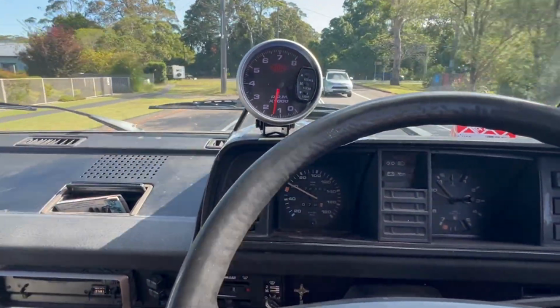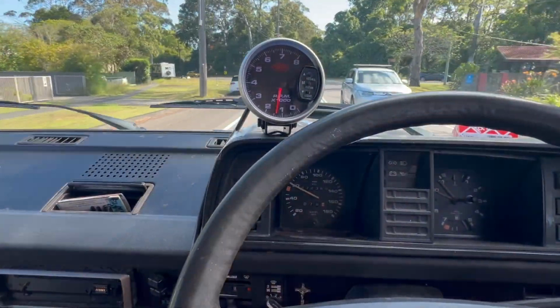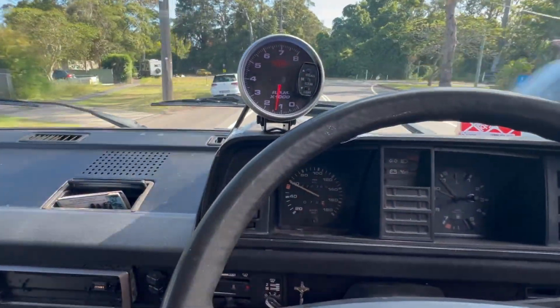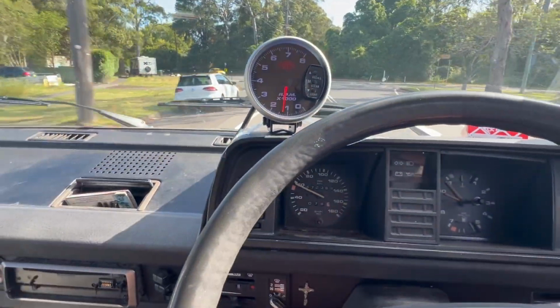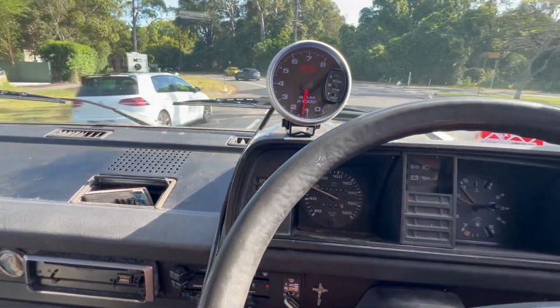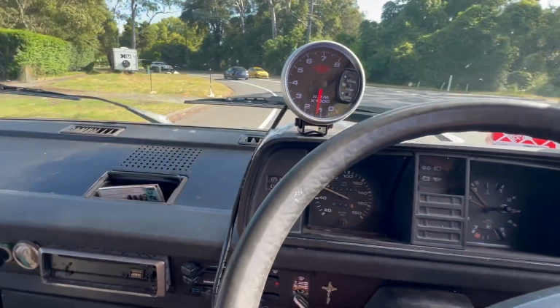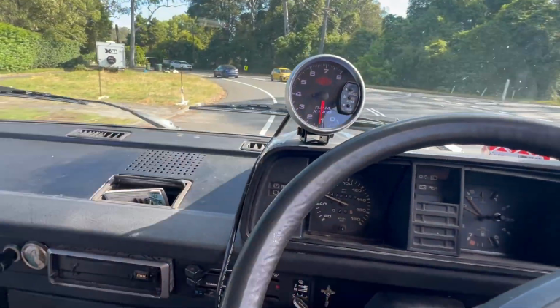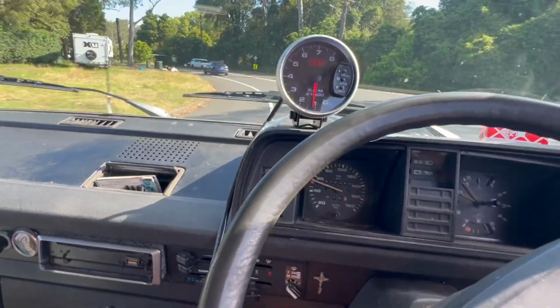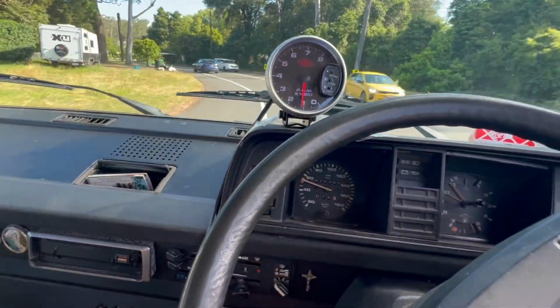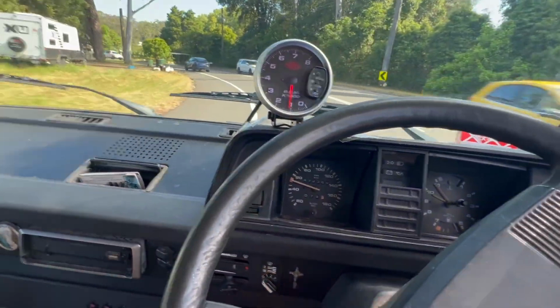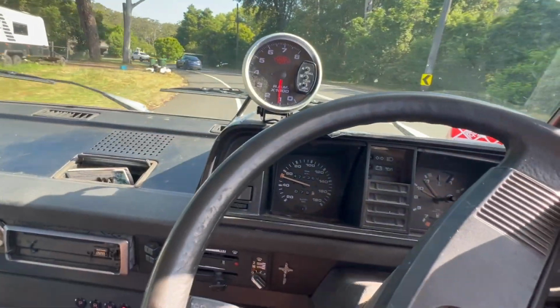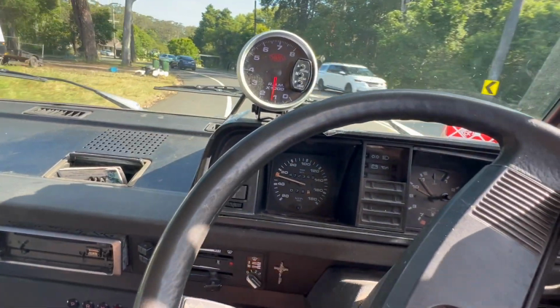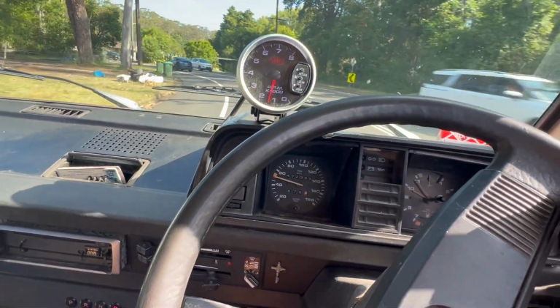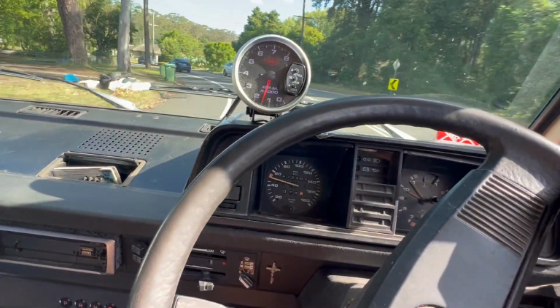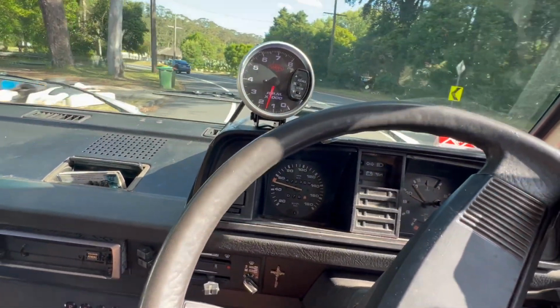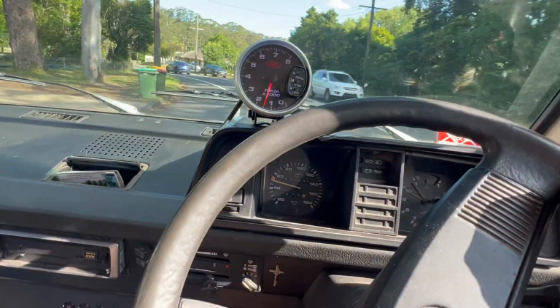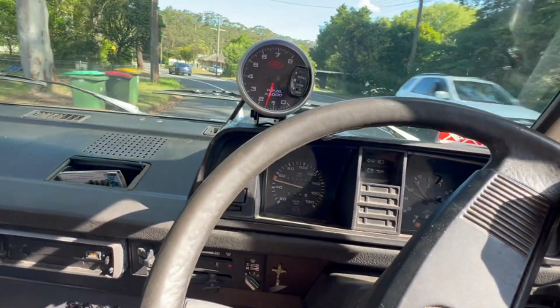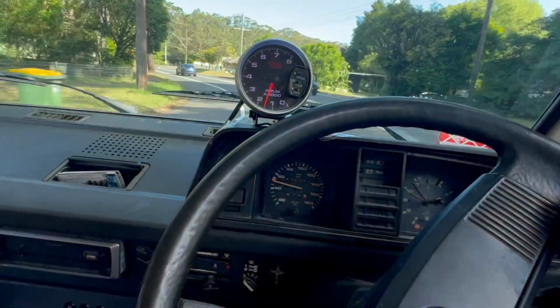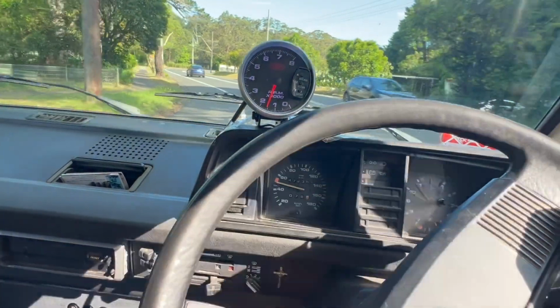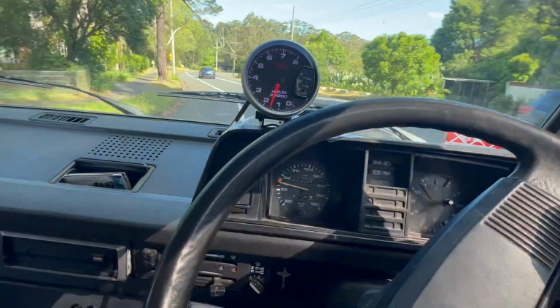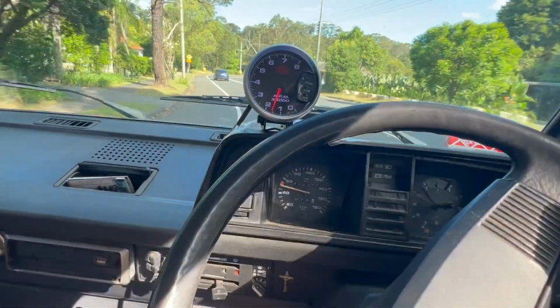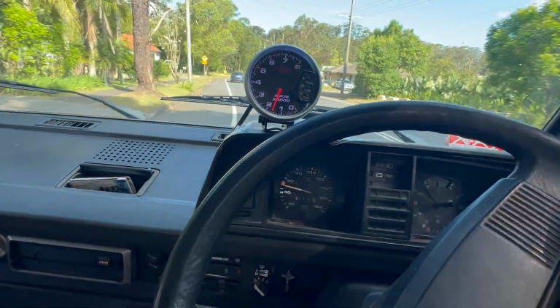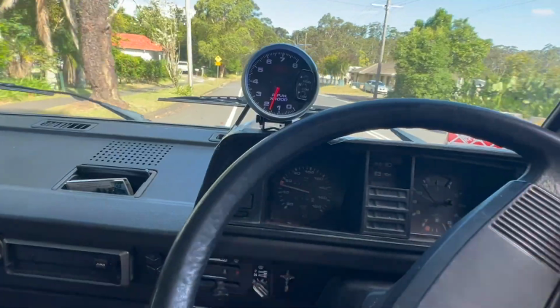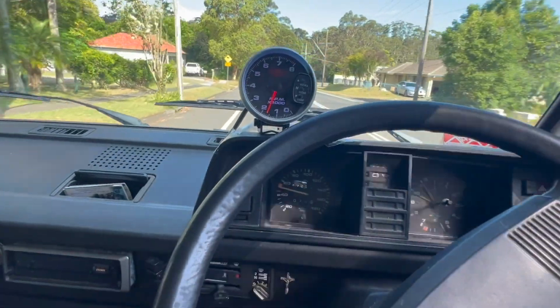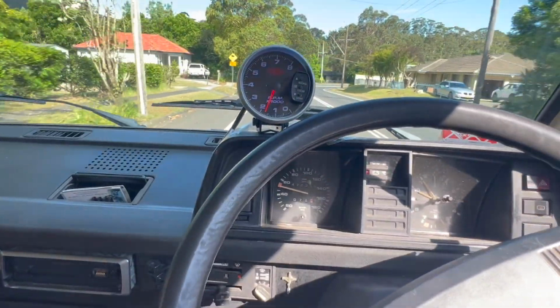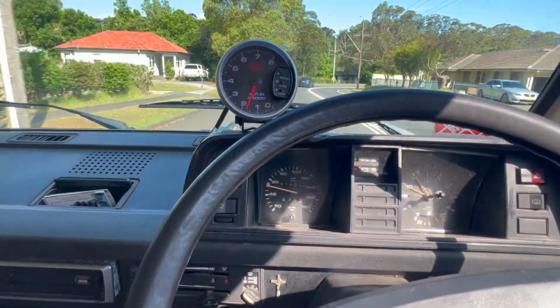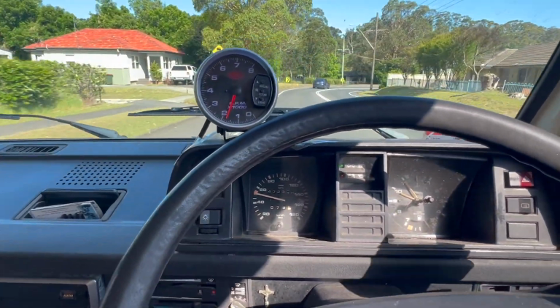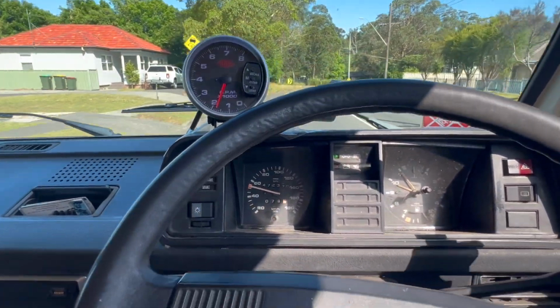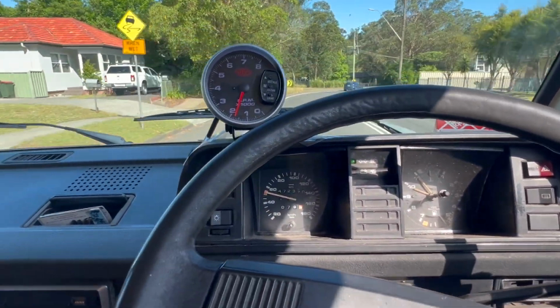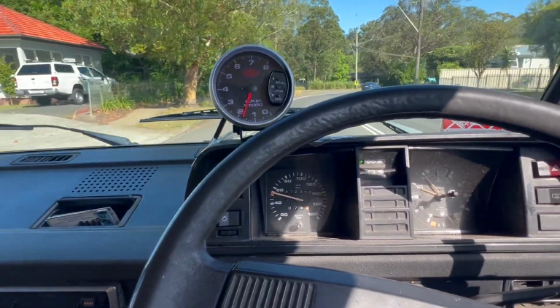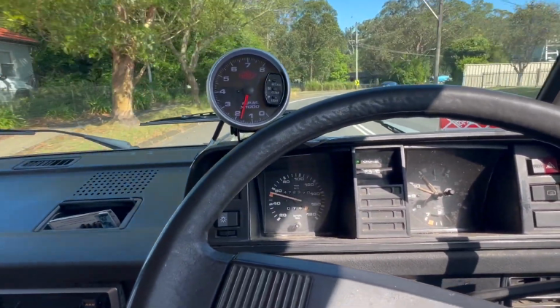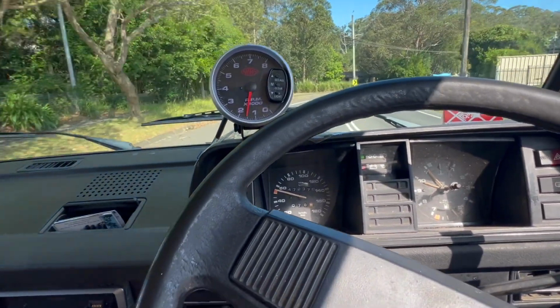We're doing 60k an hour. I've got my brake on so it's not a true indication of what's going on — so about 50 kilometers an hour there. Just done 2,000 revs.